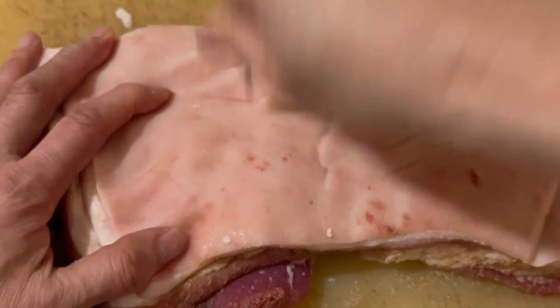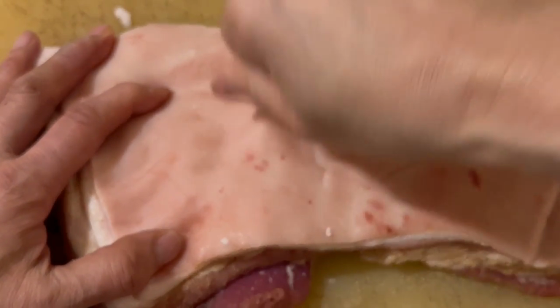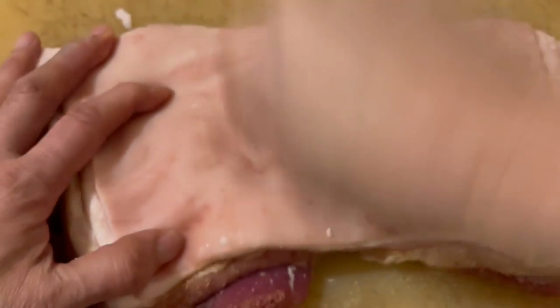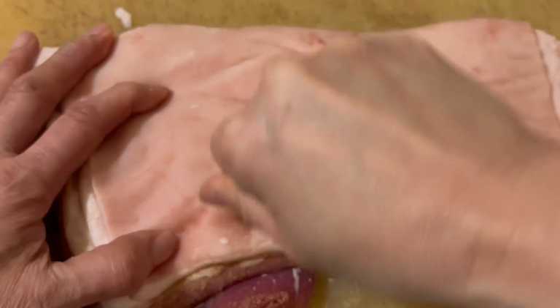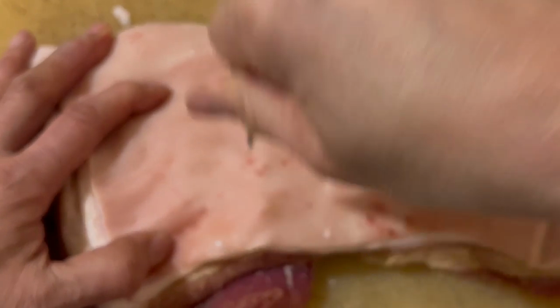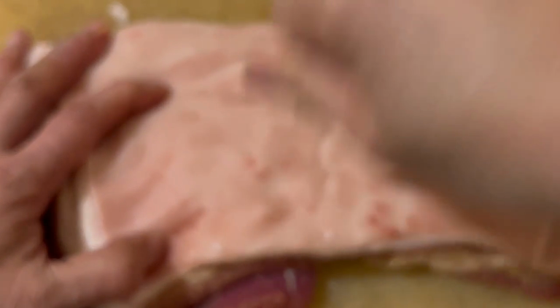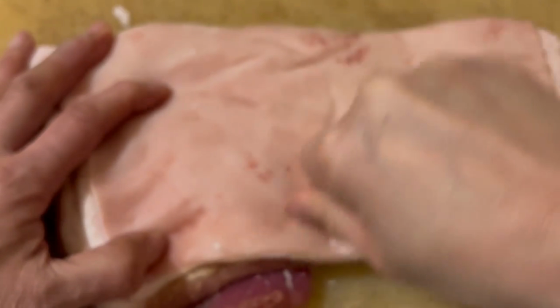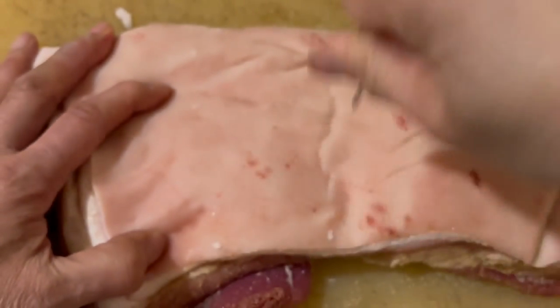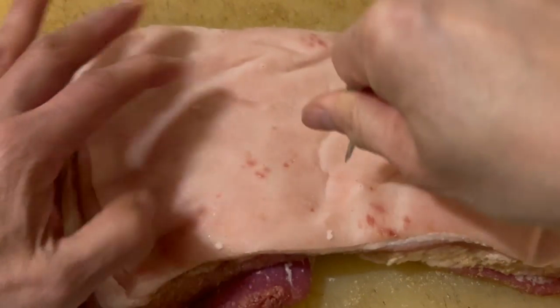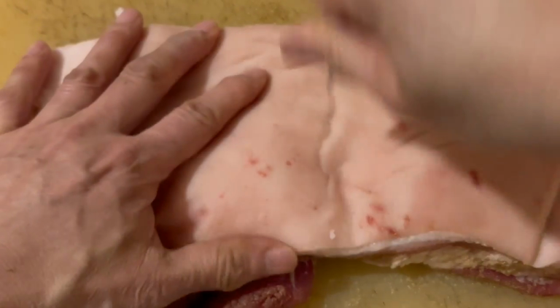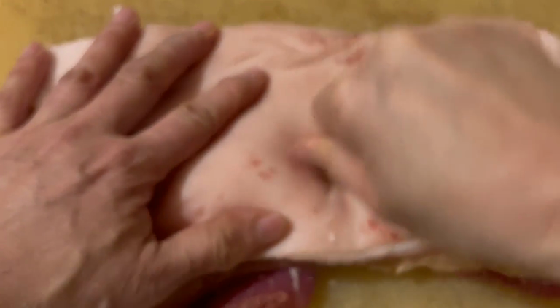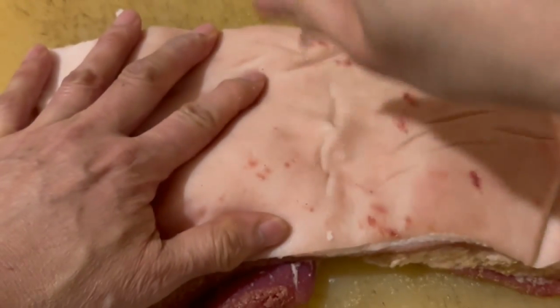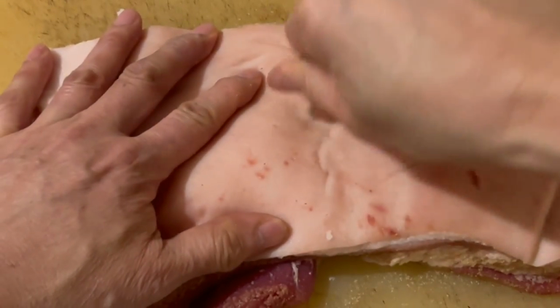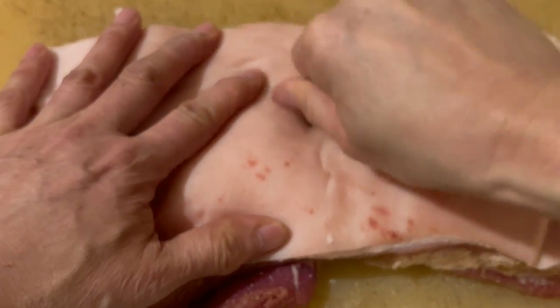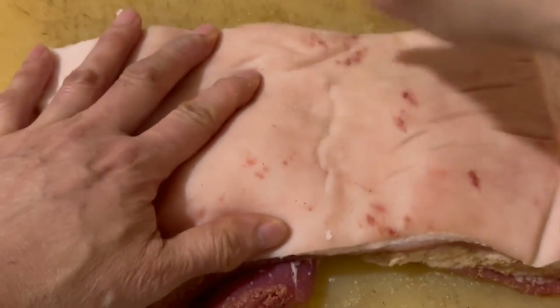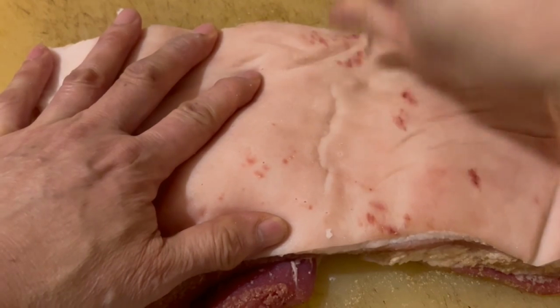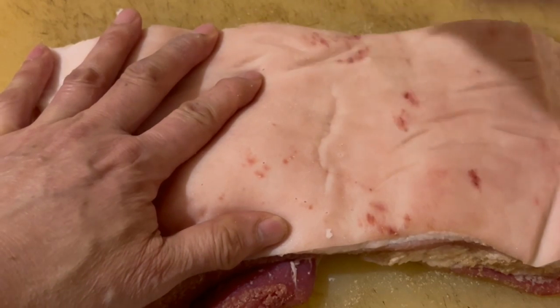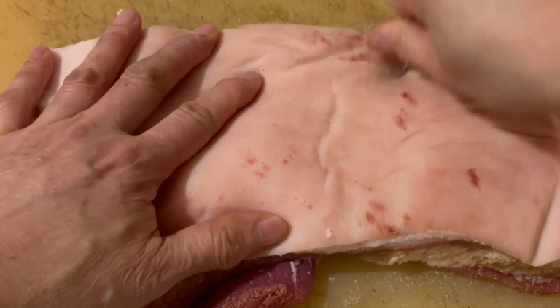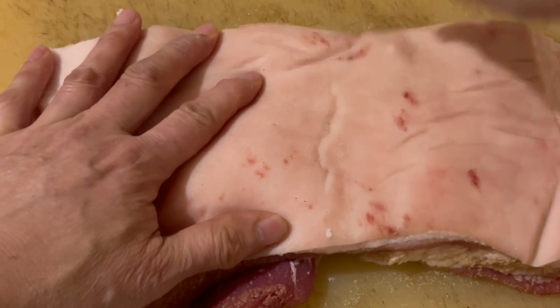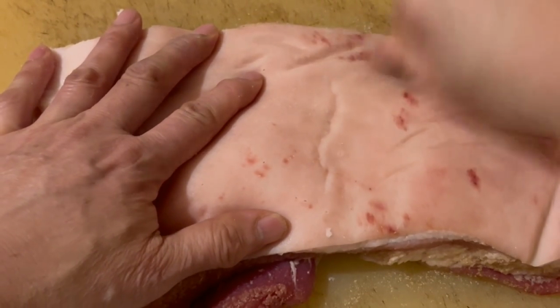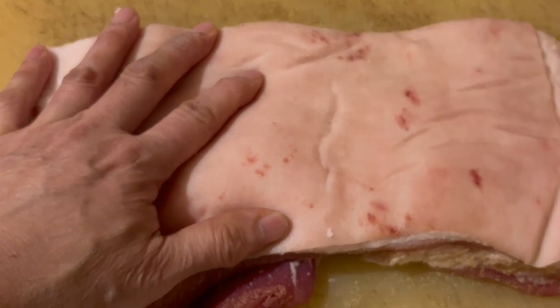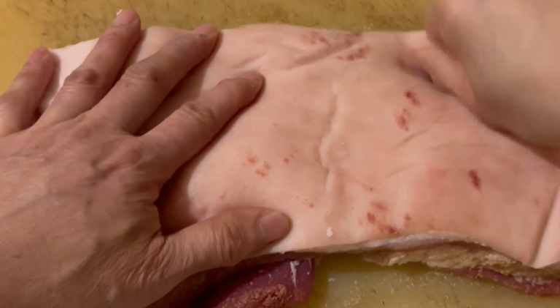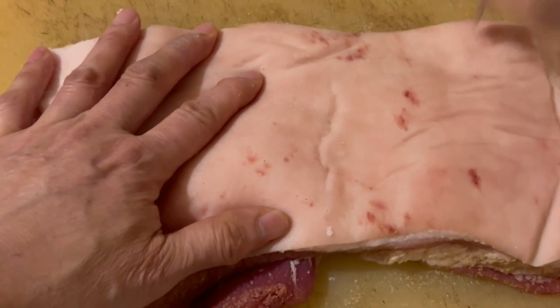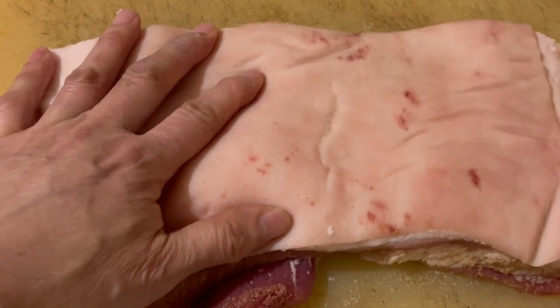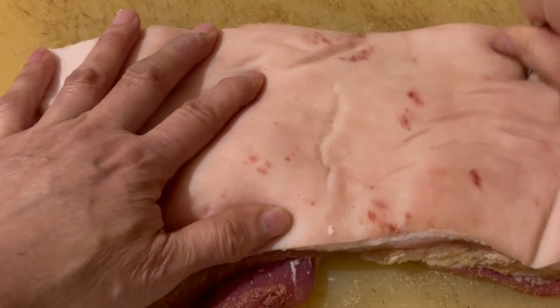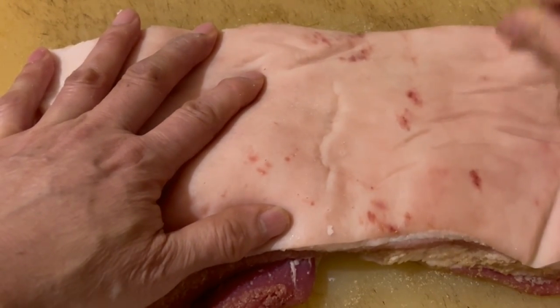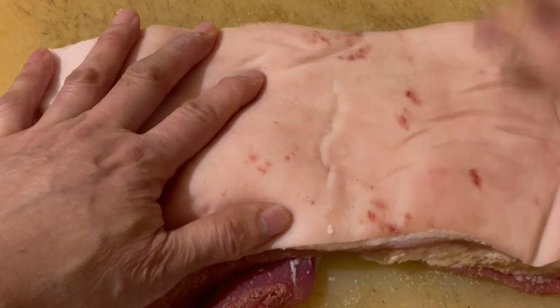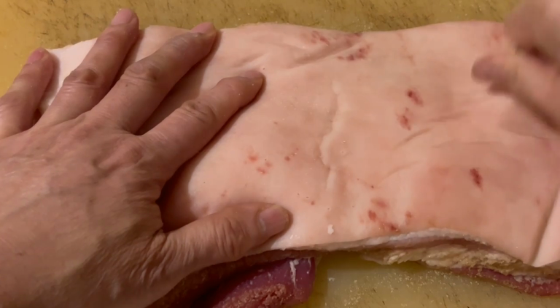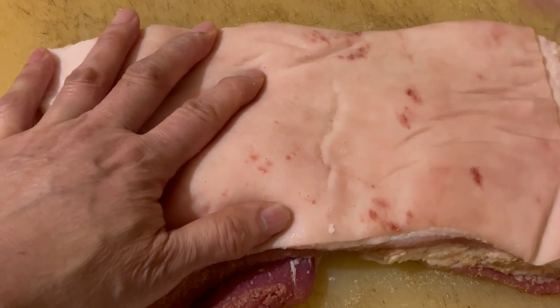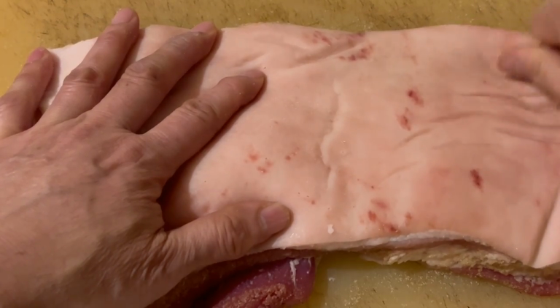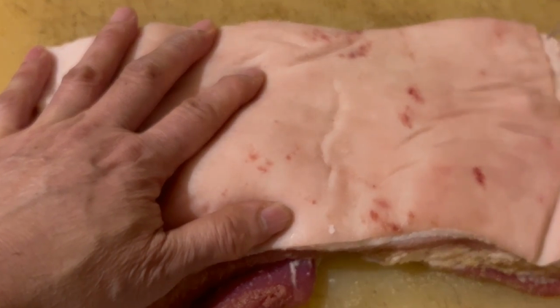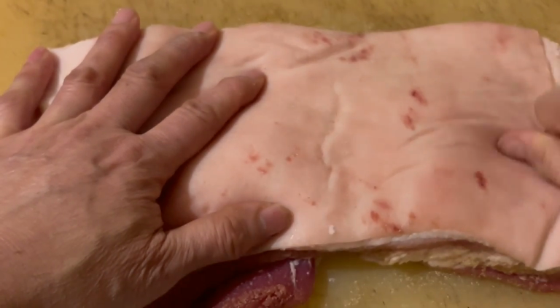You can use a fork, a knife, or whatever you need to poke the holes. But I find that tenderizing tools don't produce a hole deep enough to help with the crackling of the skin surface.